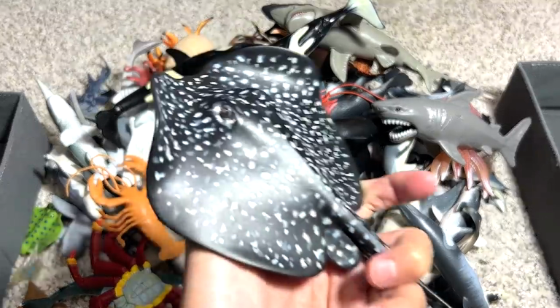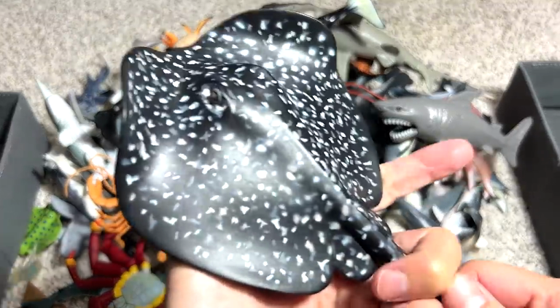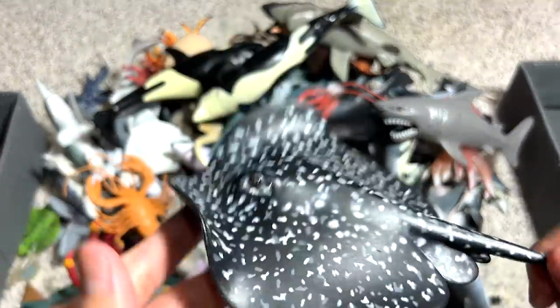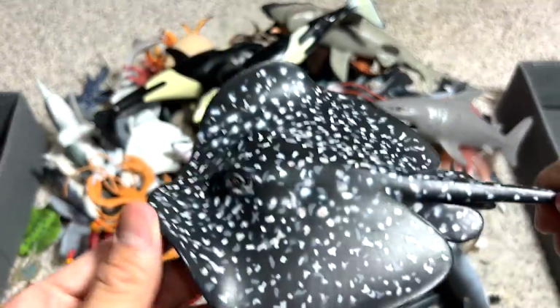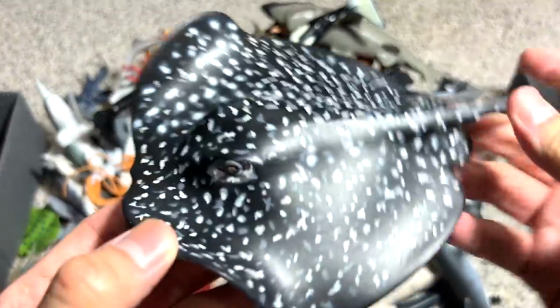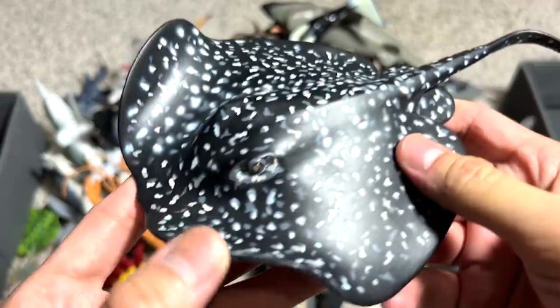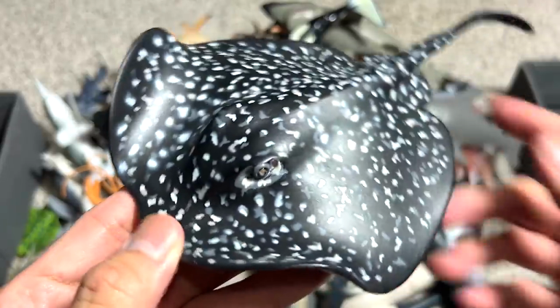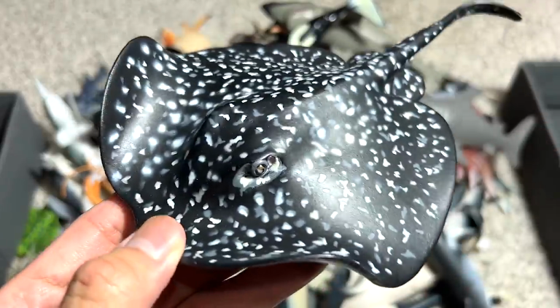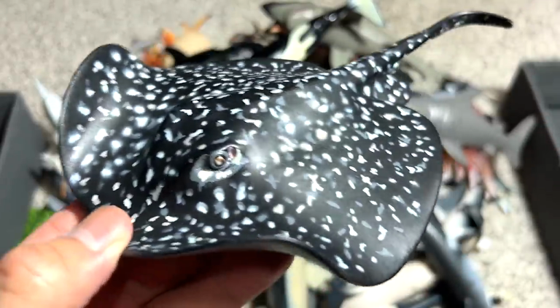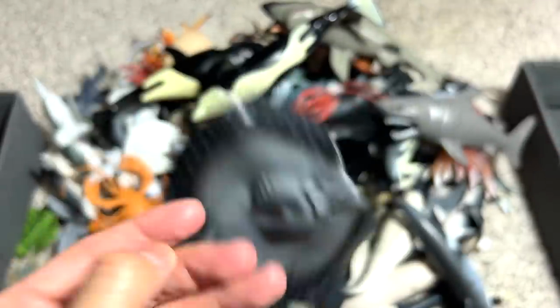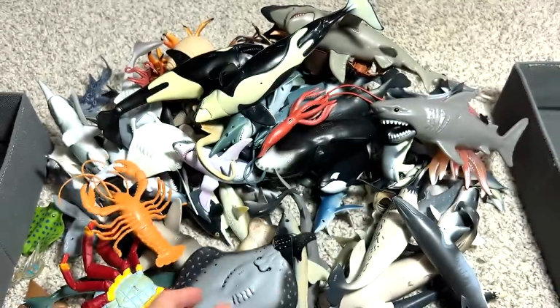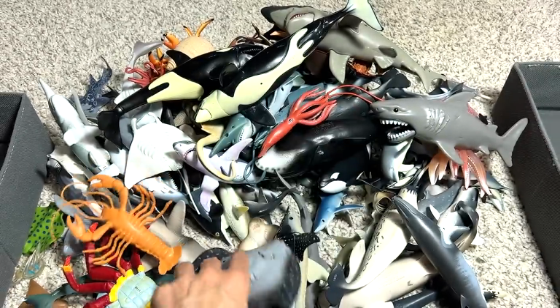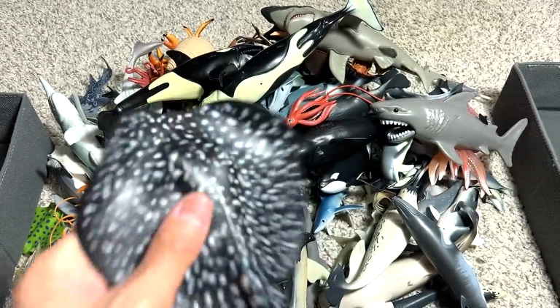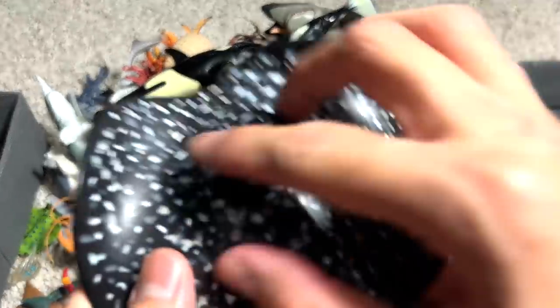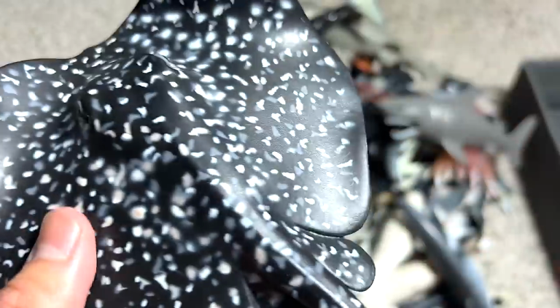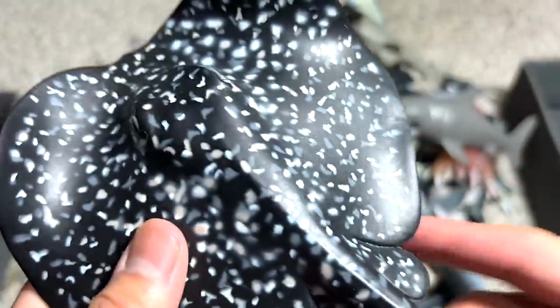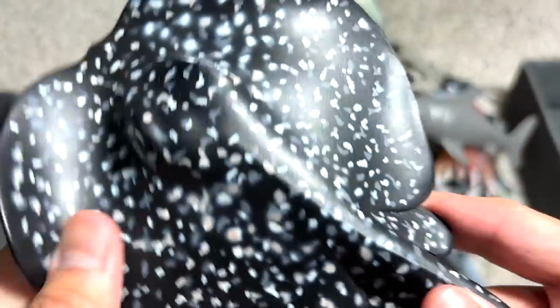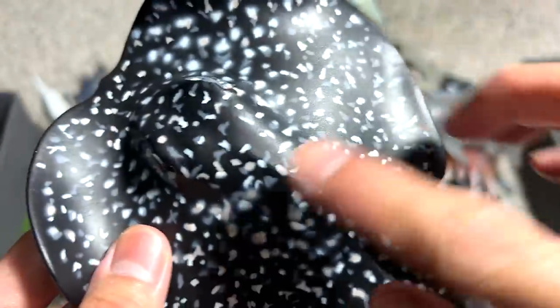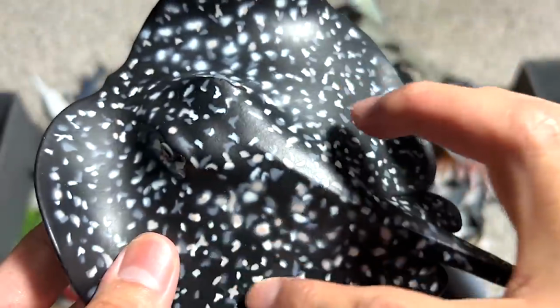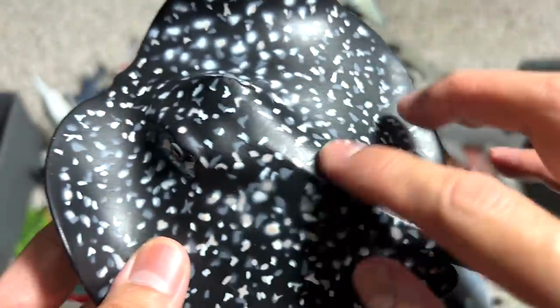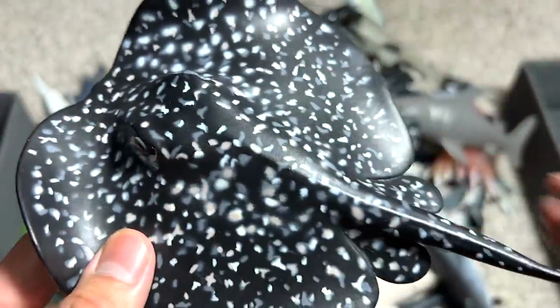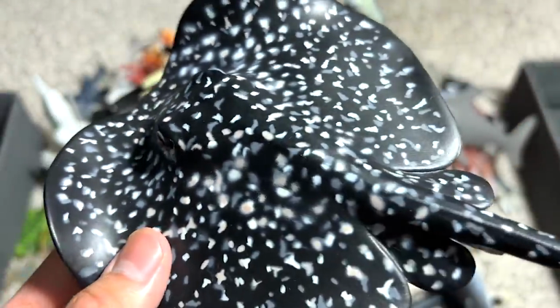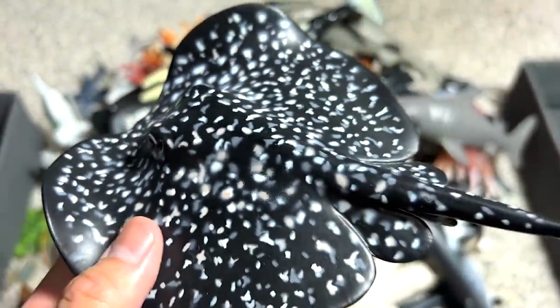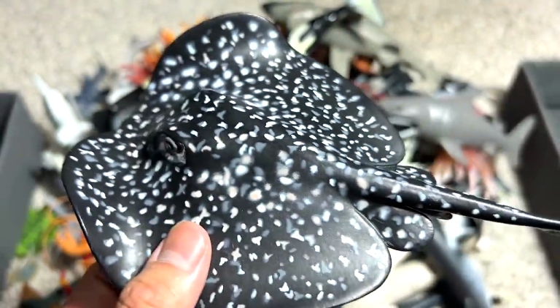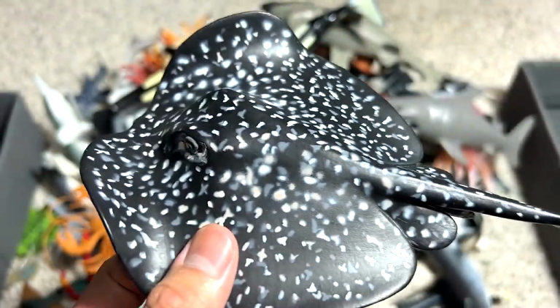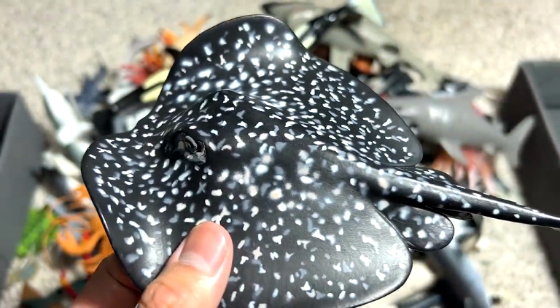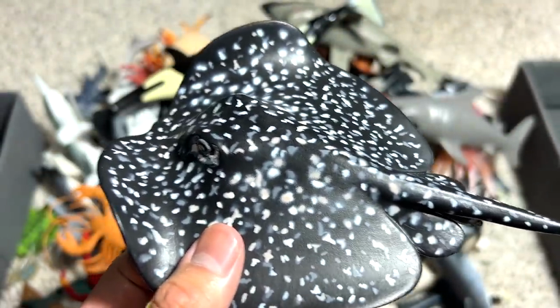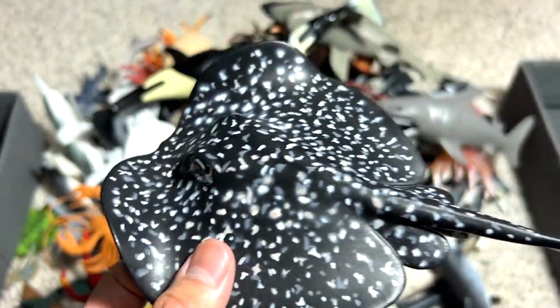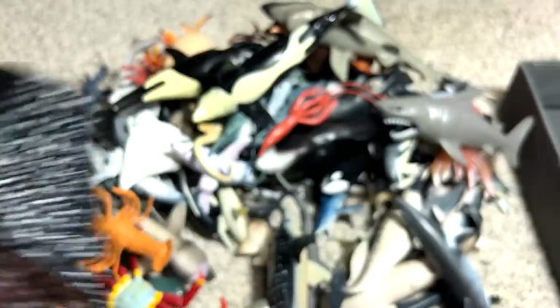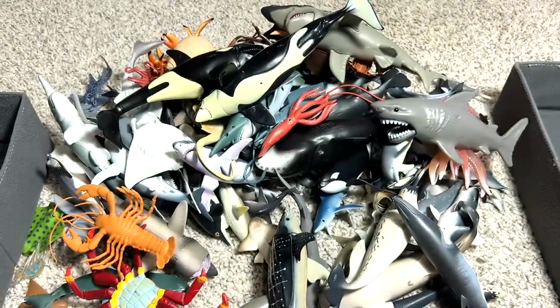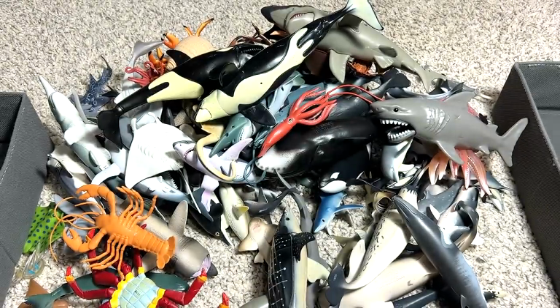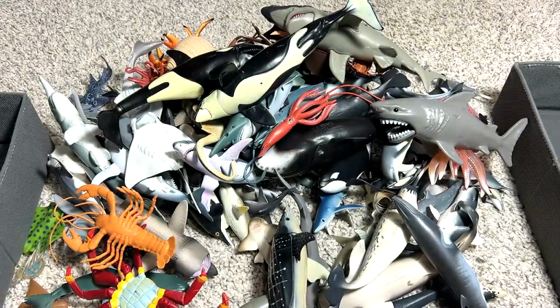So this one is actually a marble ray. It basically got this name from the patterns on its body — these little spots actually look like the patterns on a marble slab of stone.